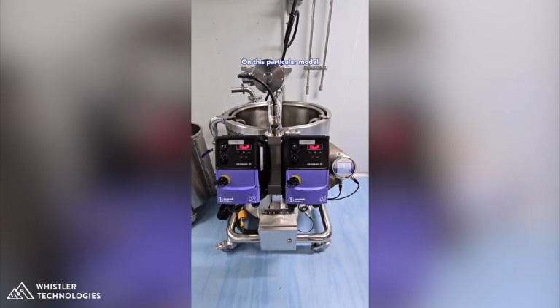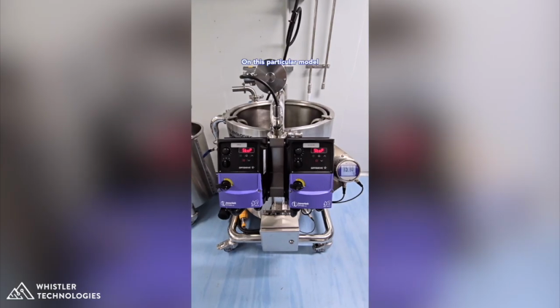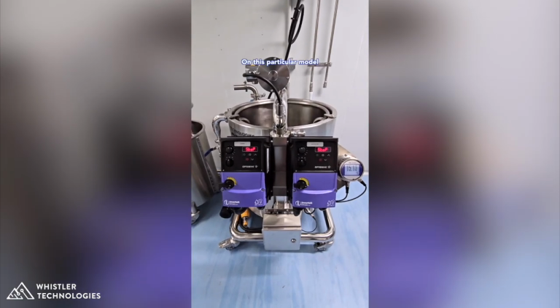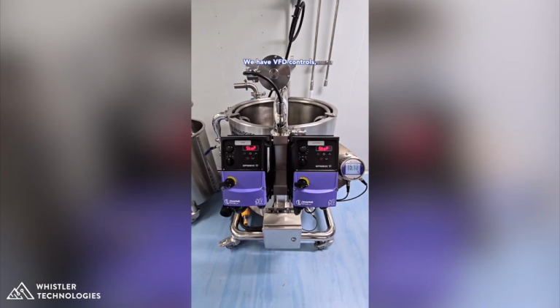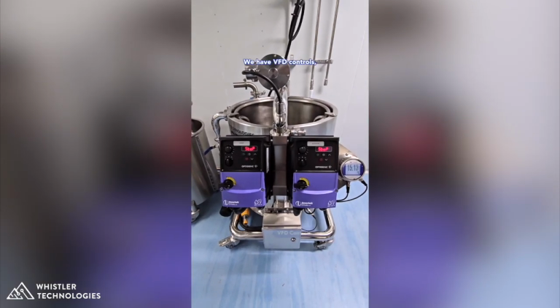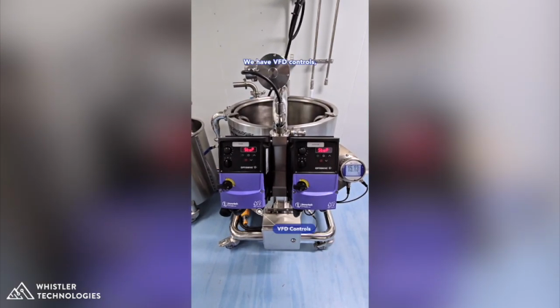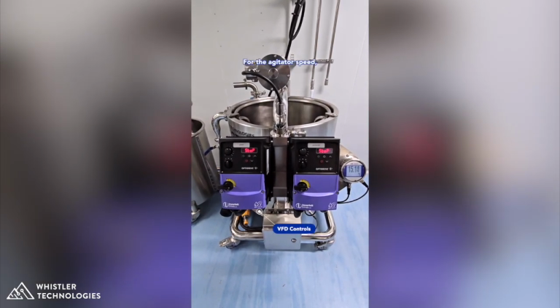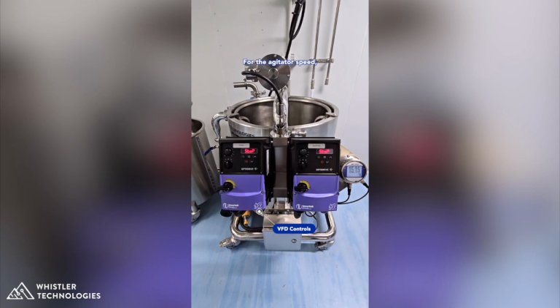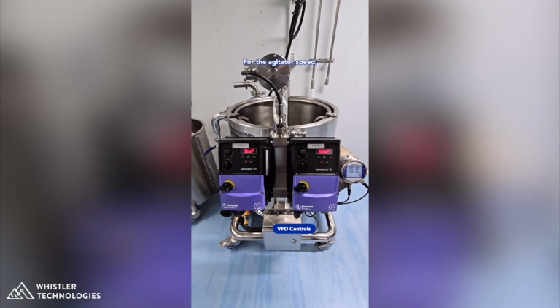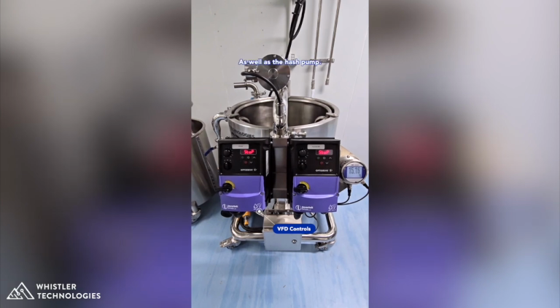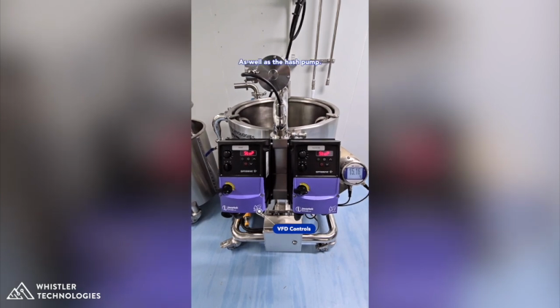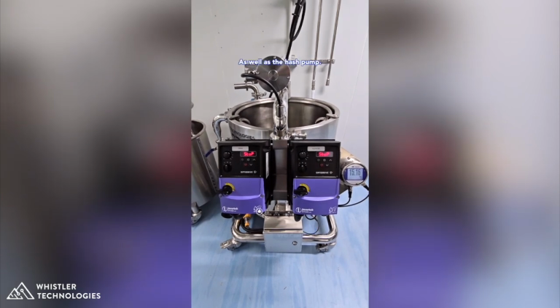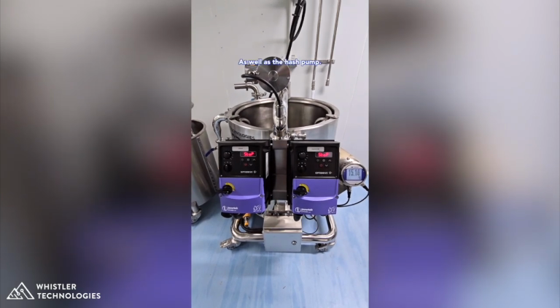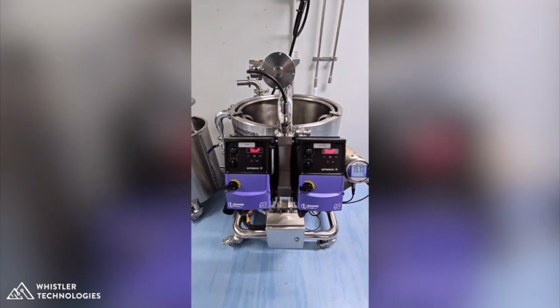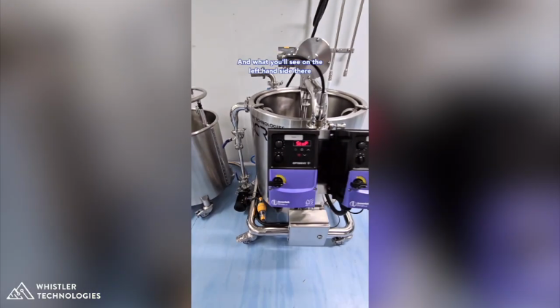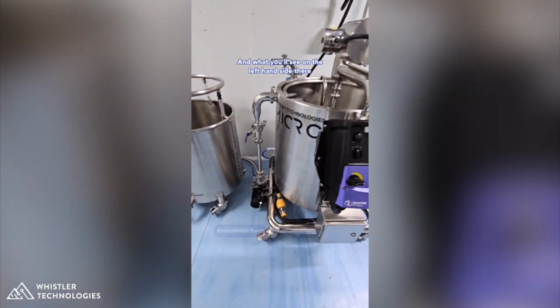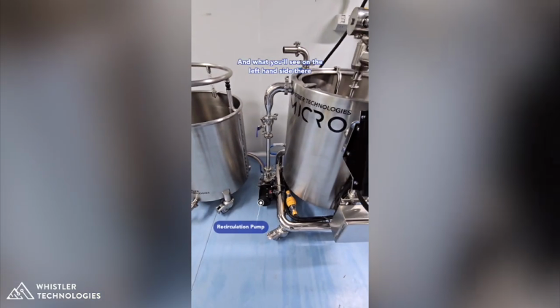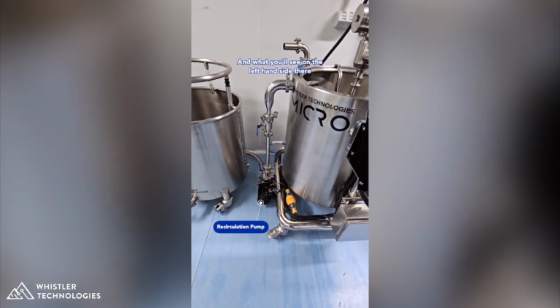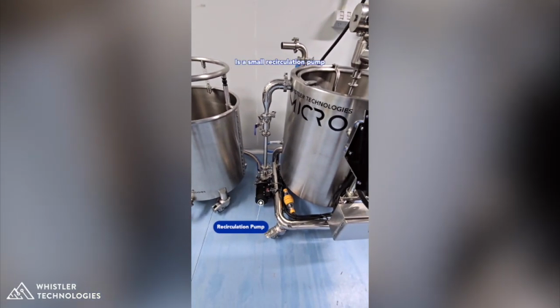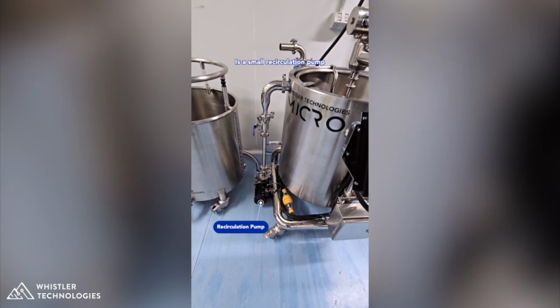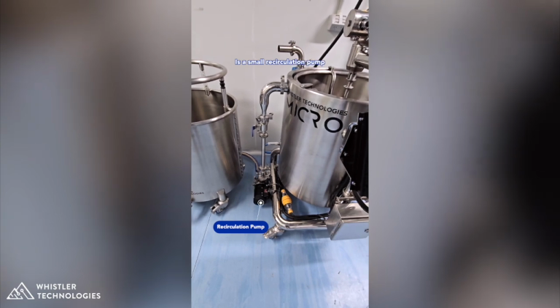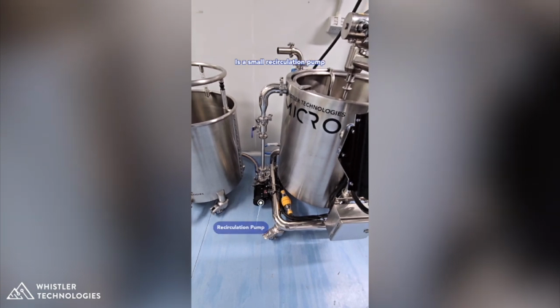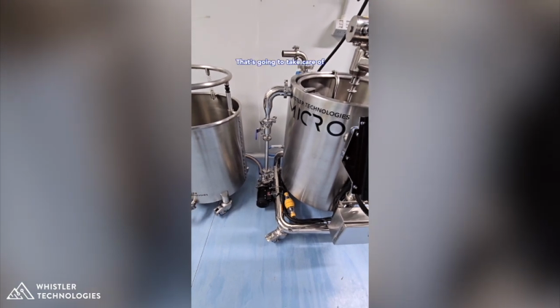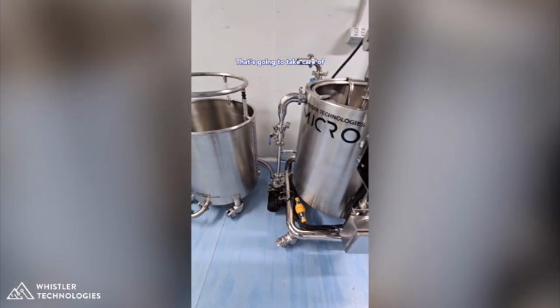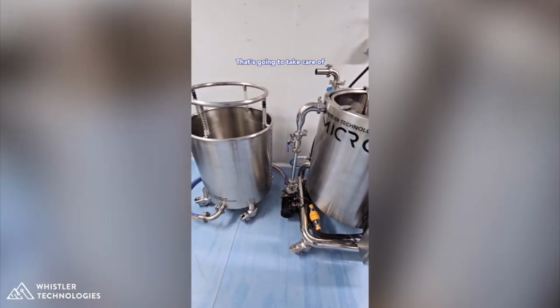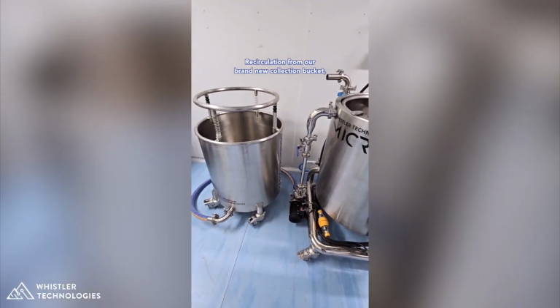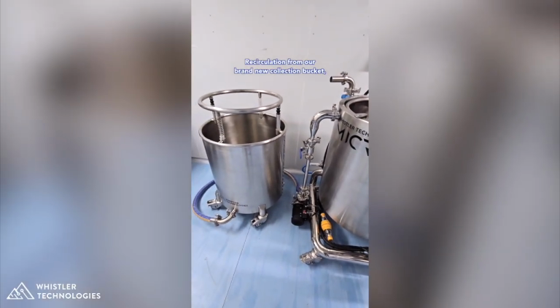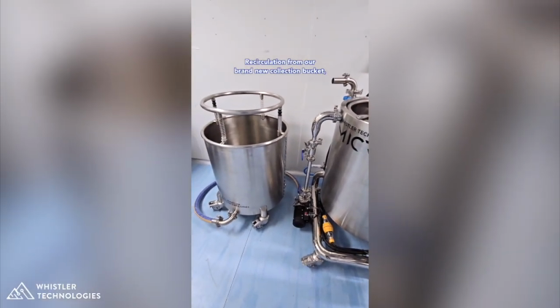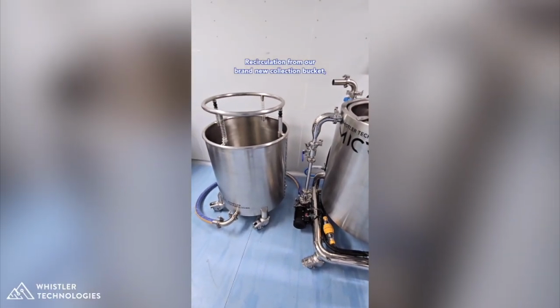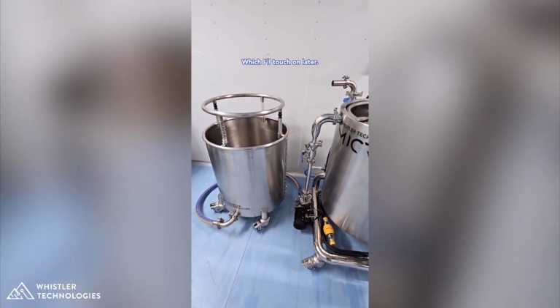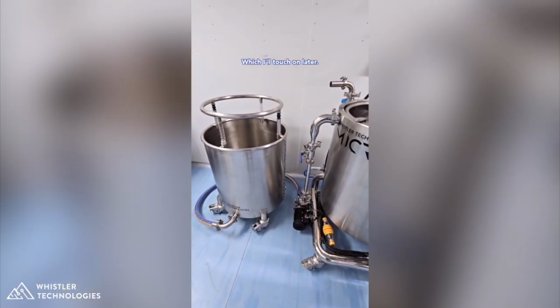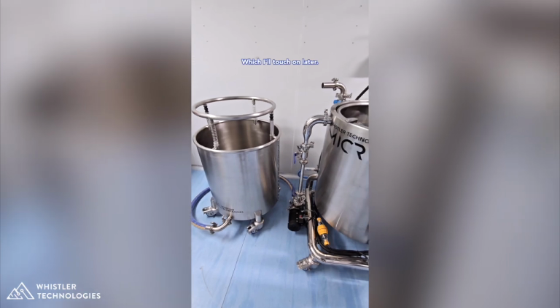On this particular model we've got VFD controls for the agitator speed as well as the hash pump. On the left hand side there is a small recirculation pump that's going to take care of recirculation from our brand new collection bucket, which I'll touch on later.